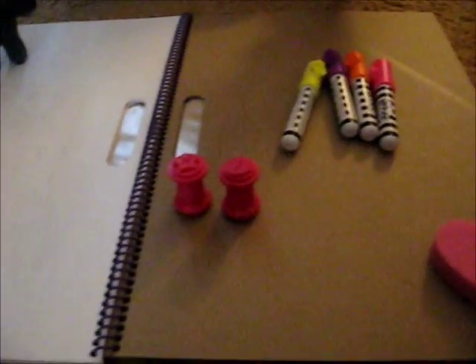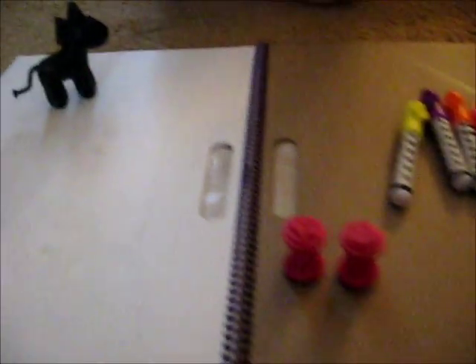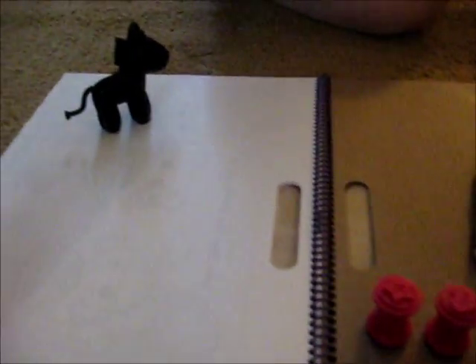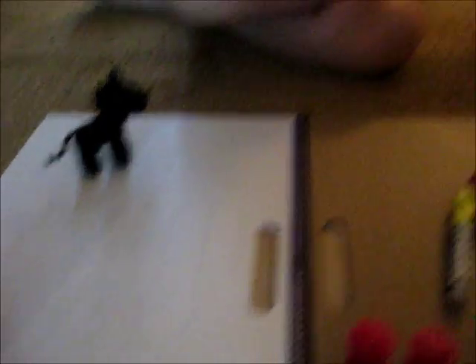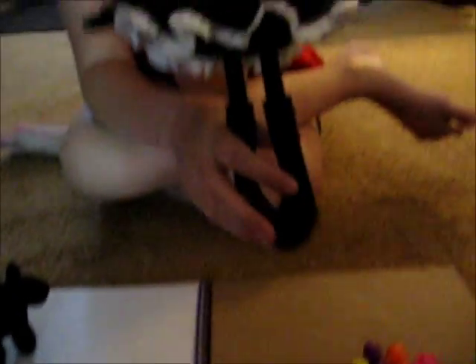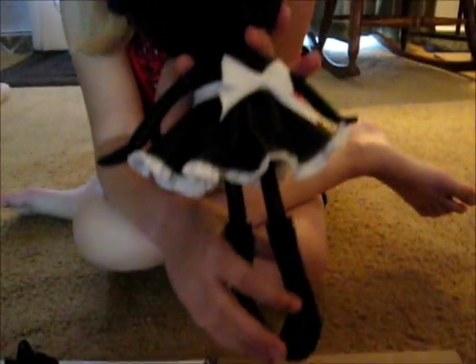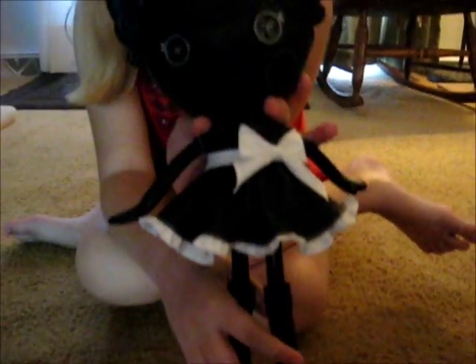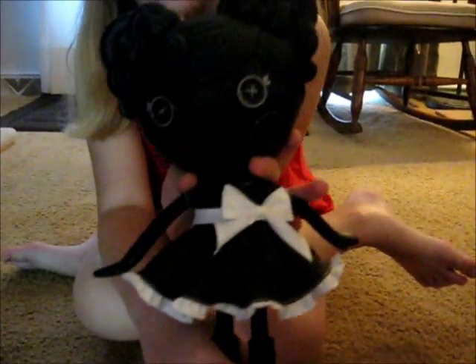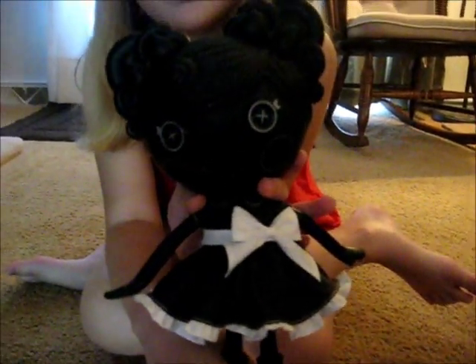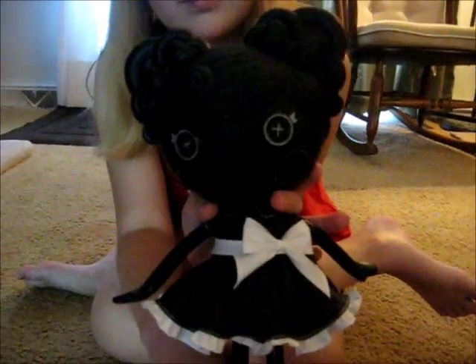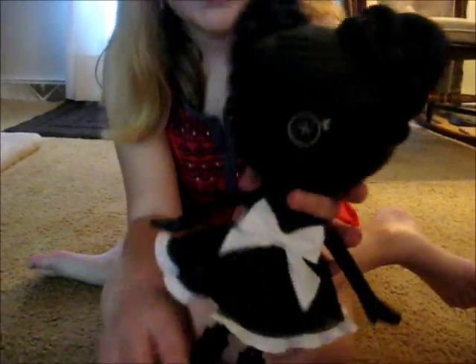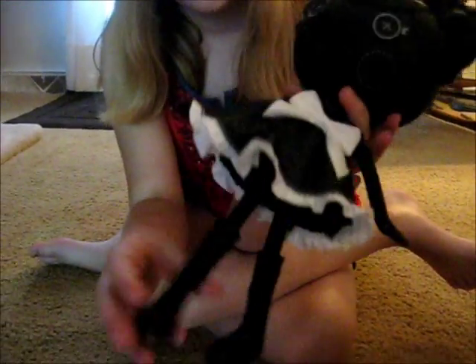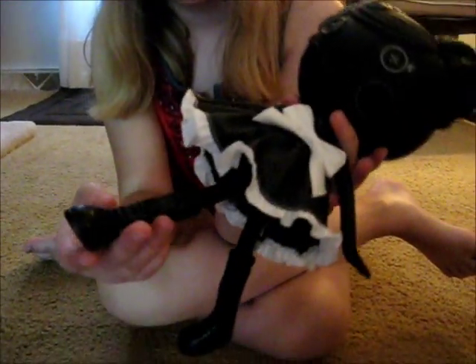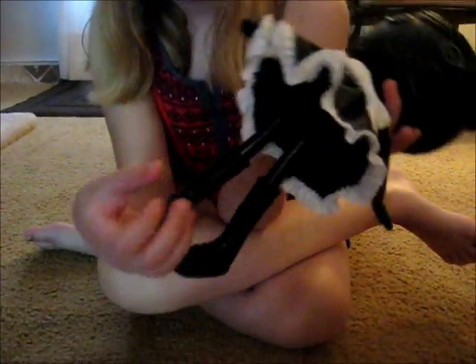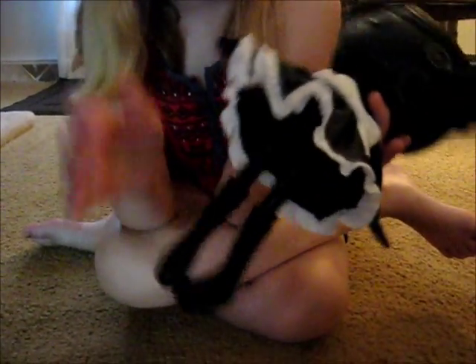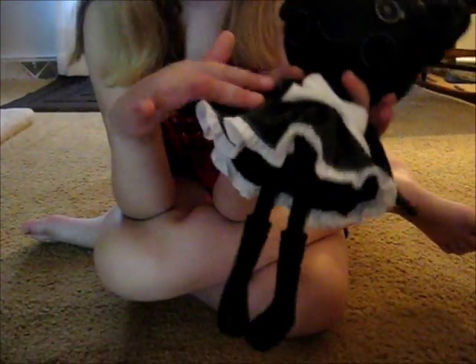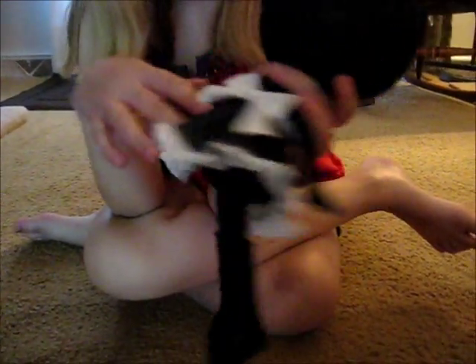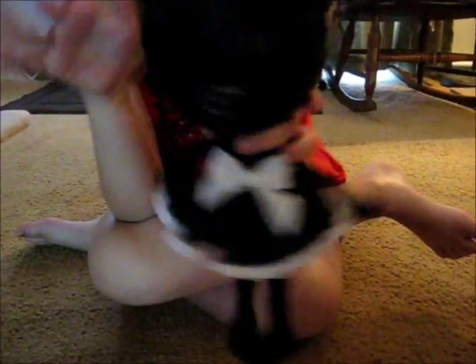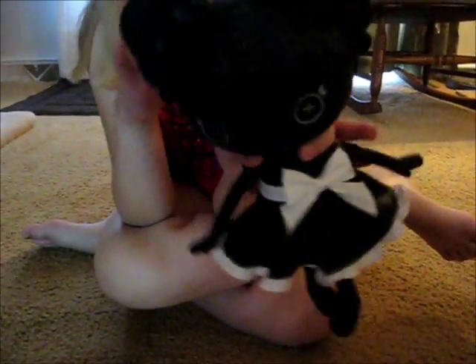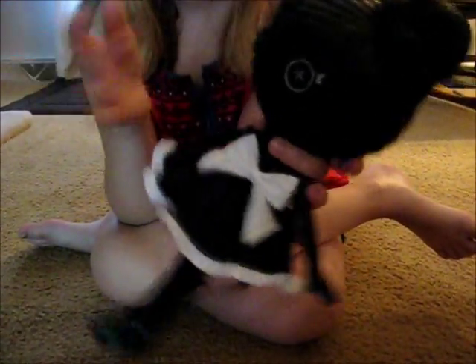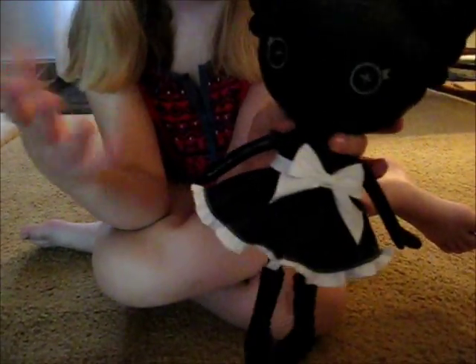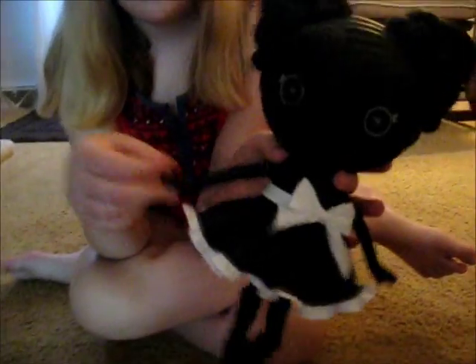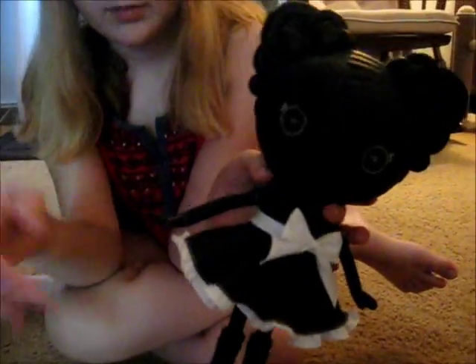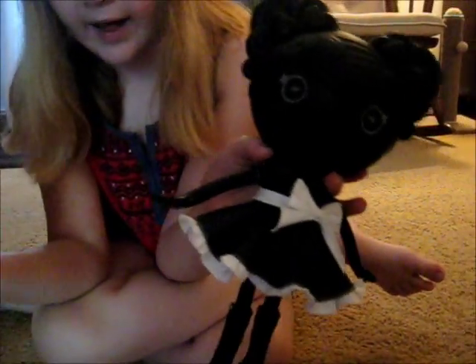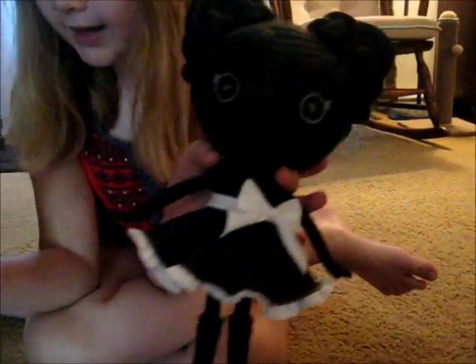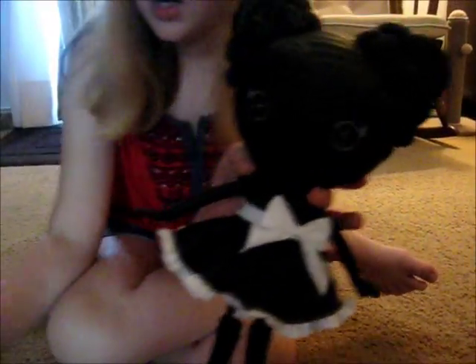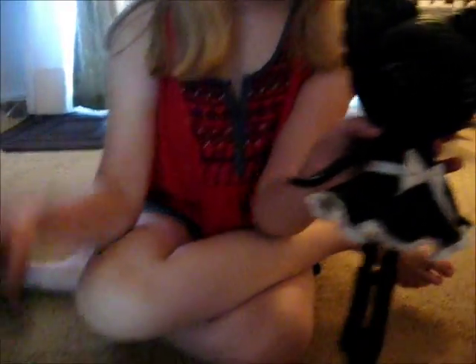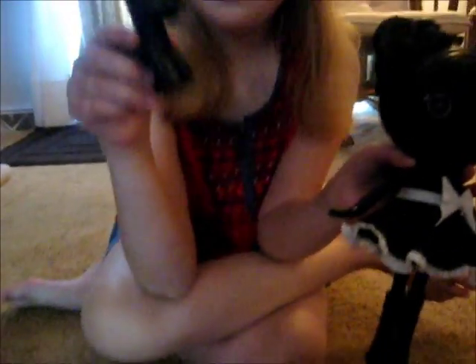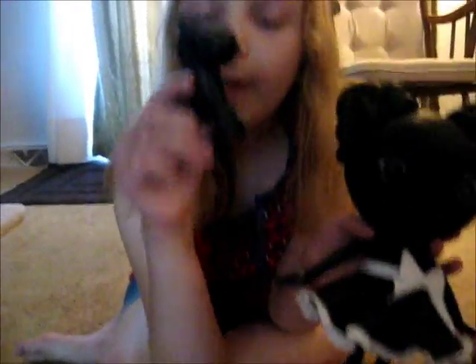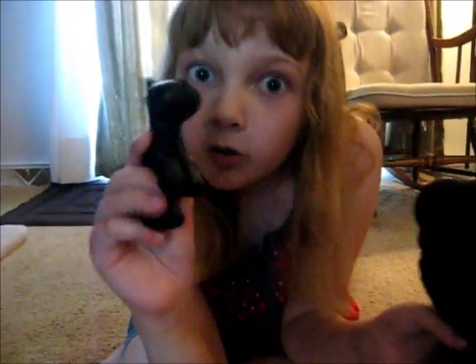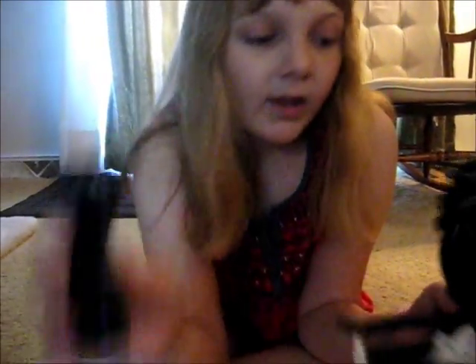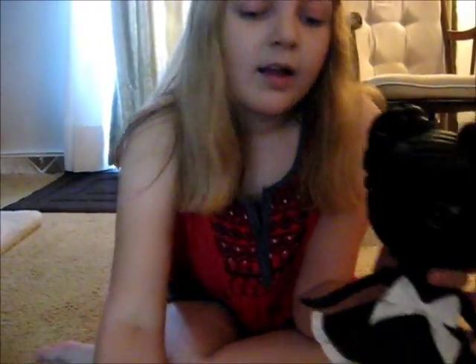You can color literally anywhere on this doll. Anywhere — there's no place you can't color. Shoes, clothes, hair, face, arms, legs, anywhere. You can color her pet, too.